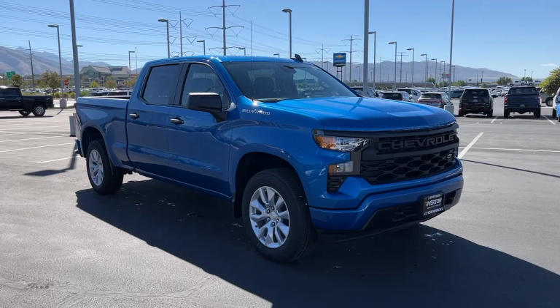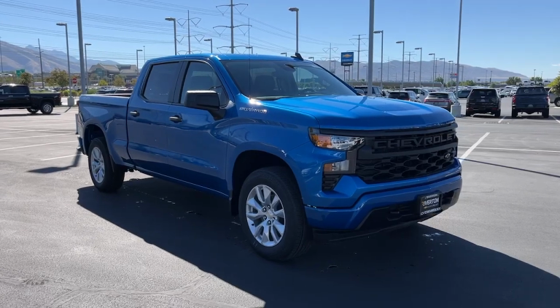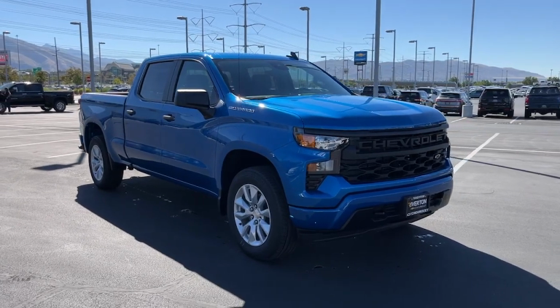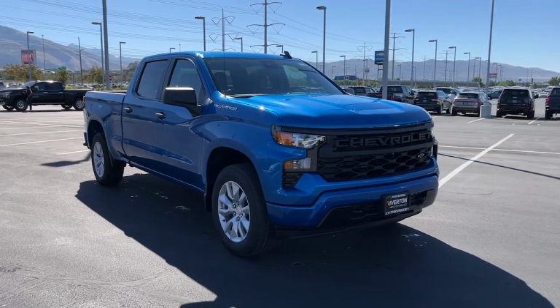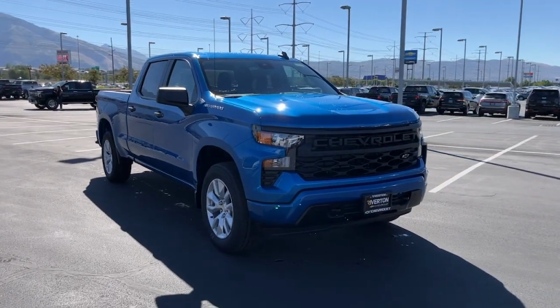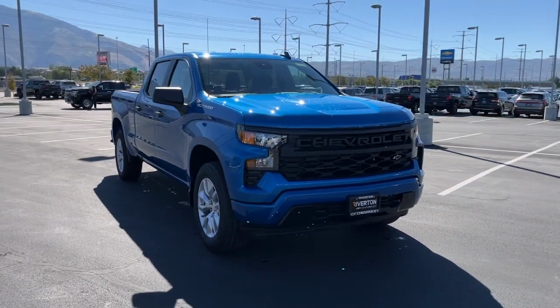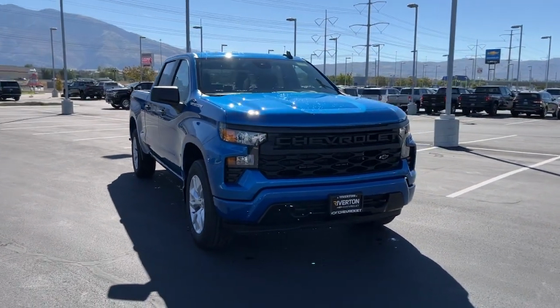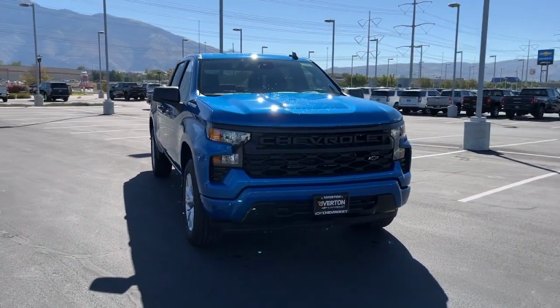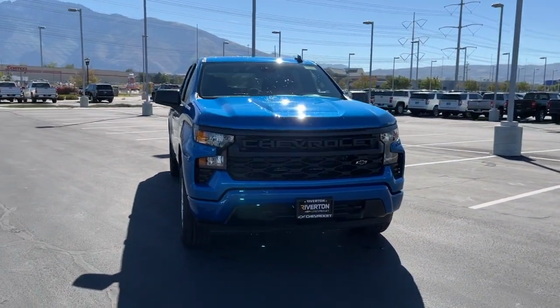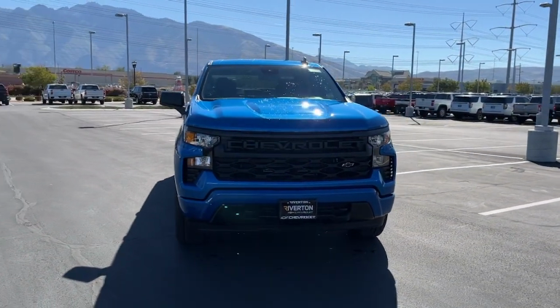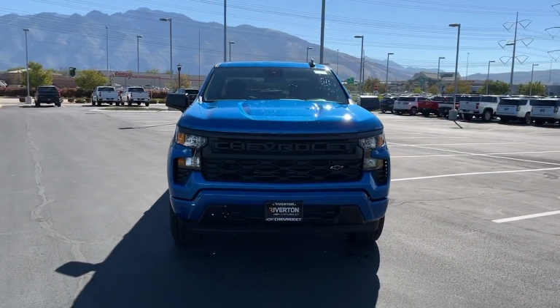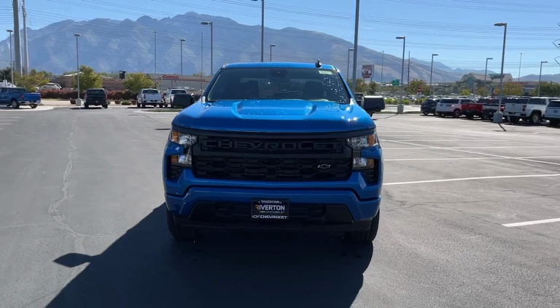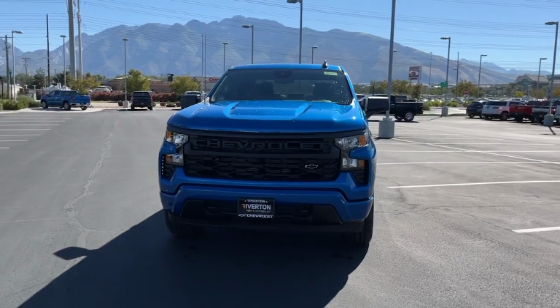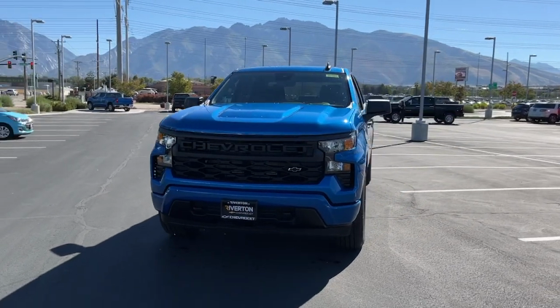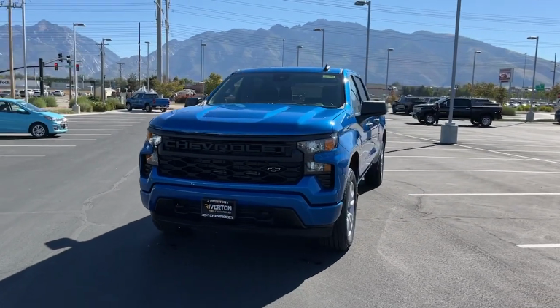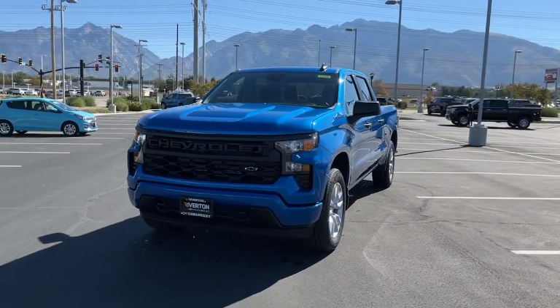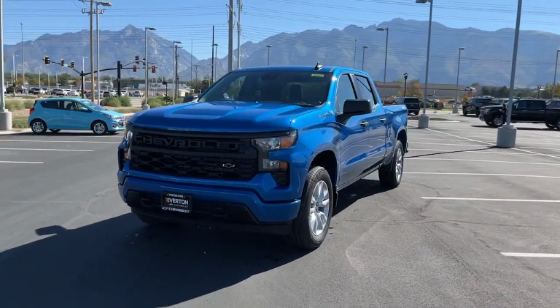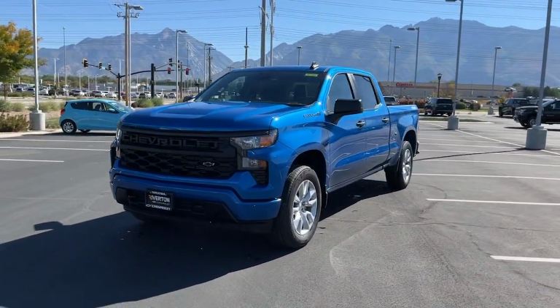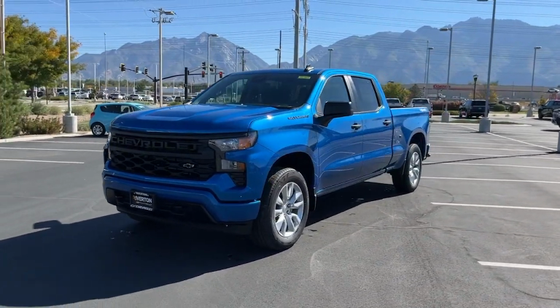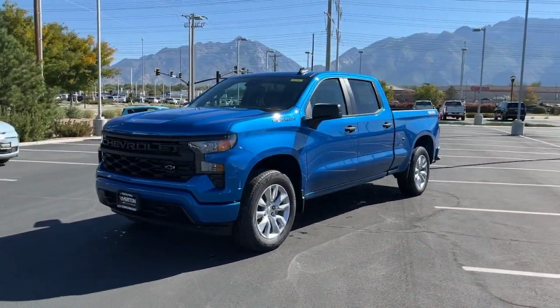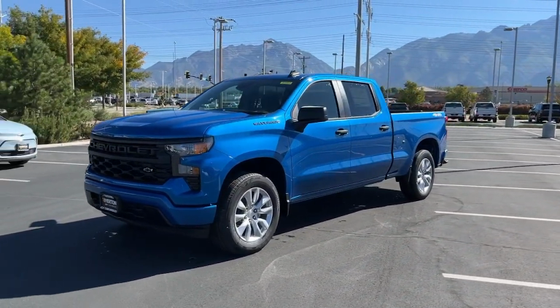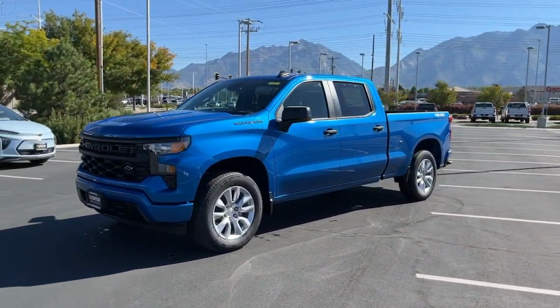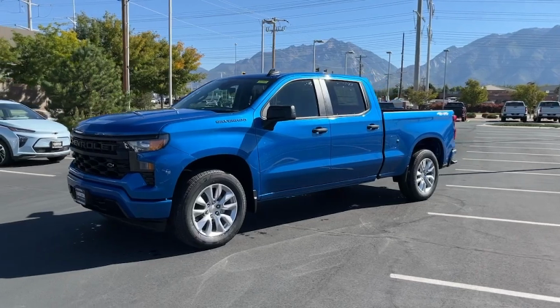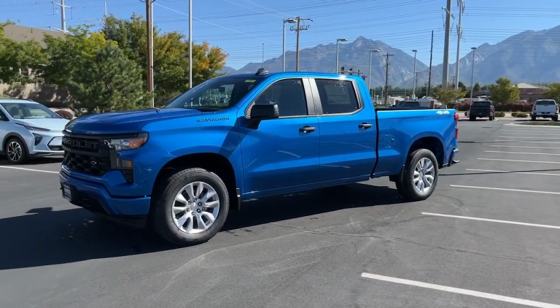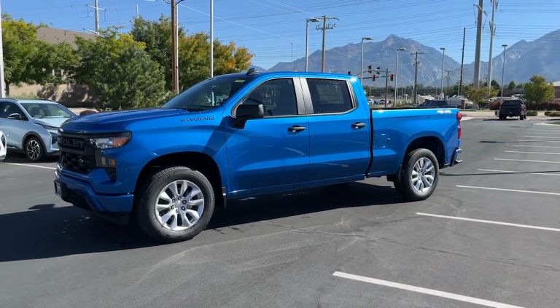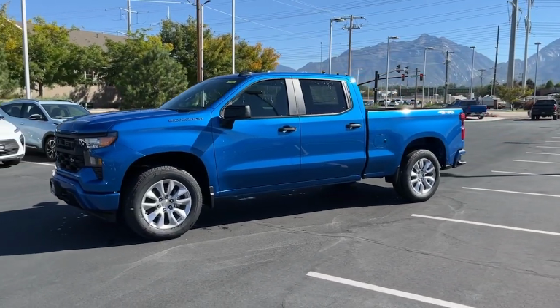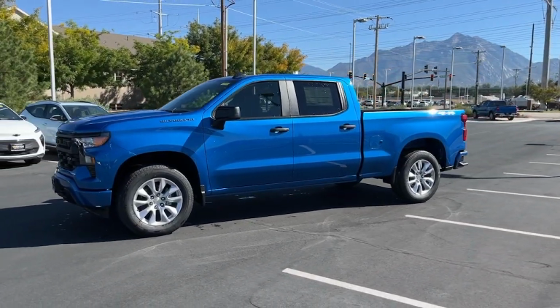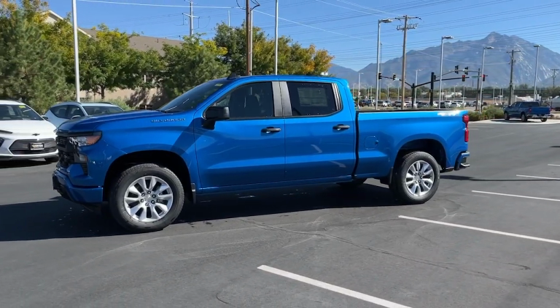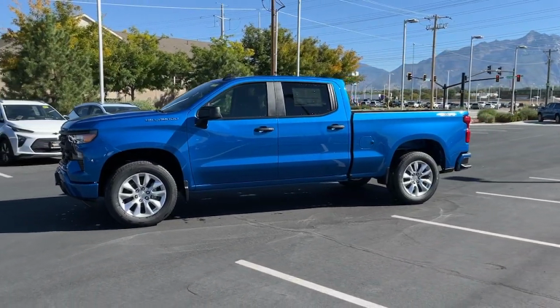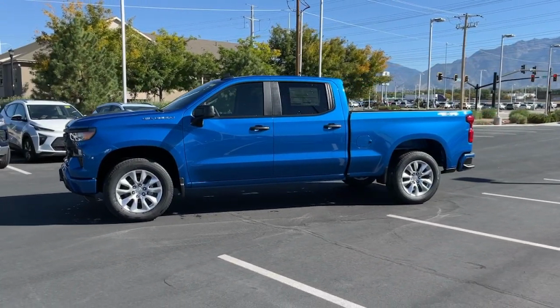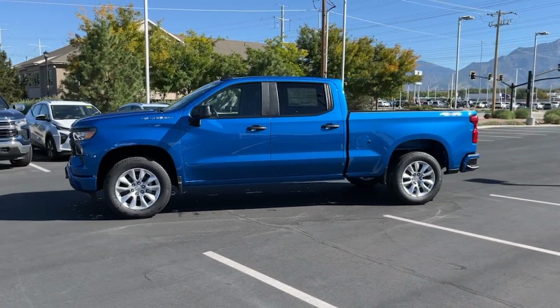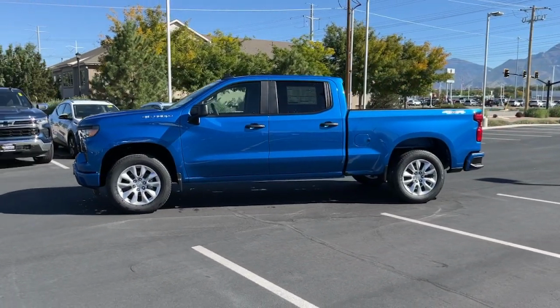Hop into the 2022 Chevrolet Silverado 1500. The smooth-riding Silverado 1500 delivers rugged strength, a quiet and spacious cabin, agile handling, and technology that keeps you connected.